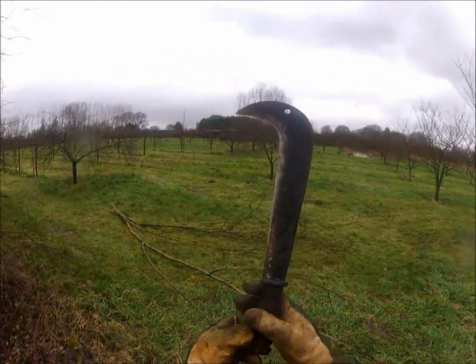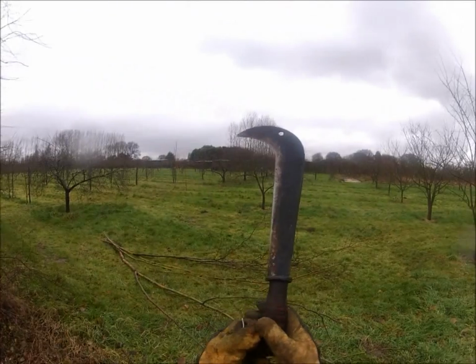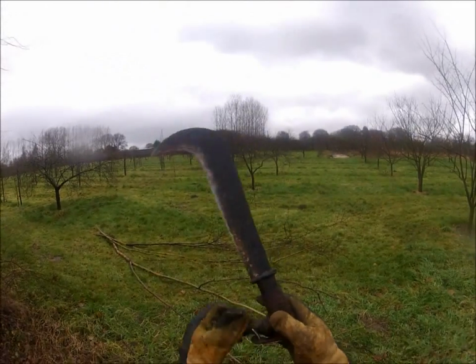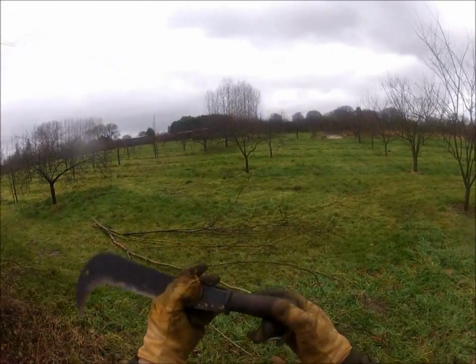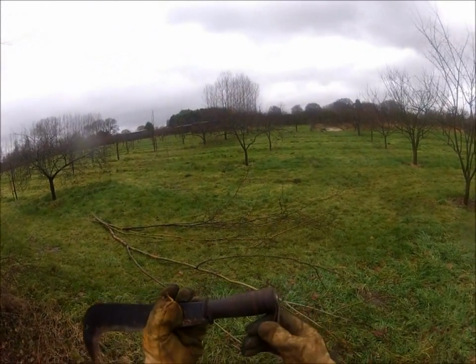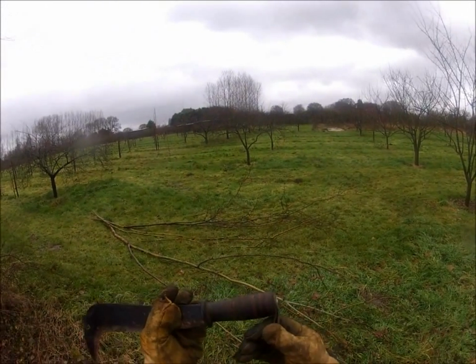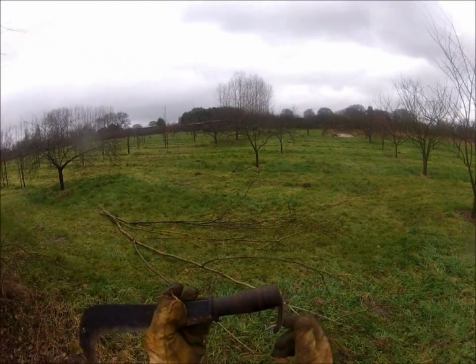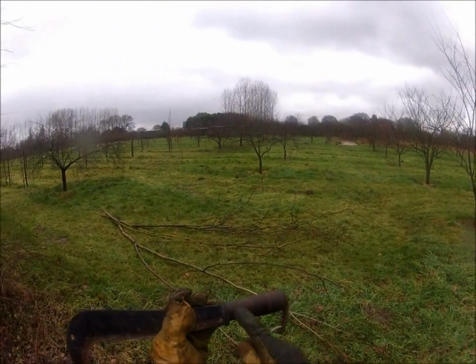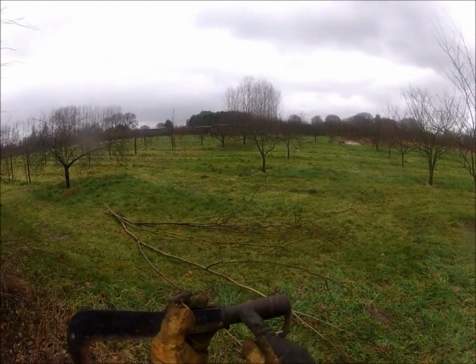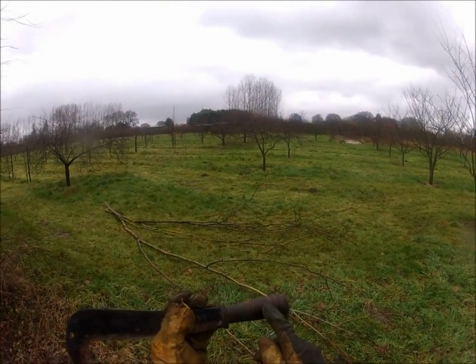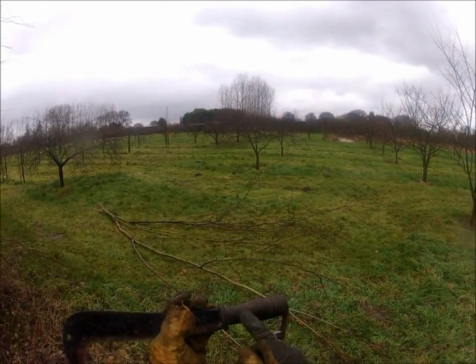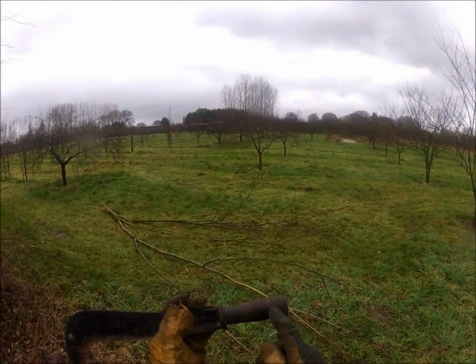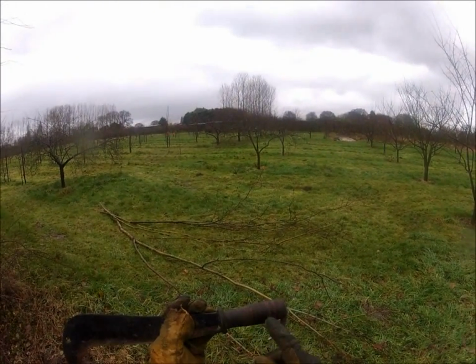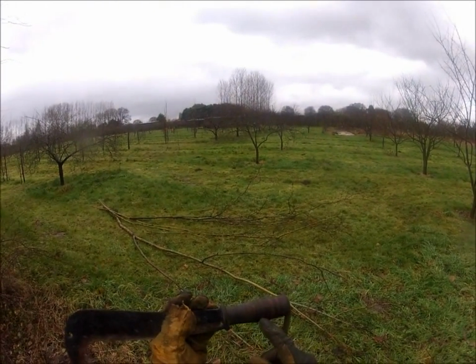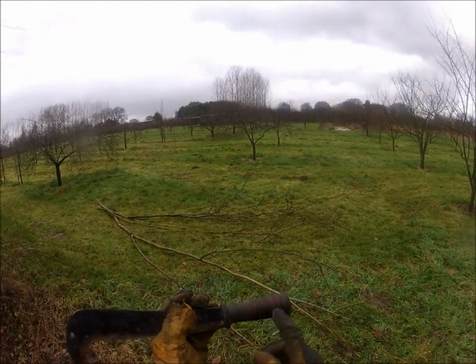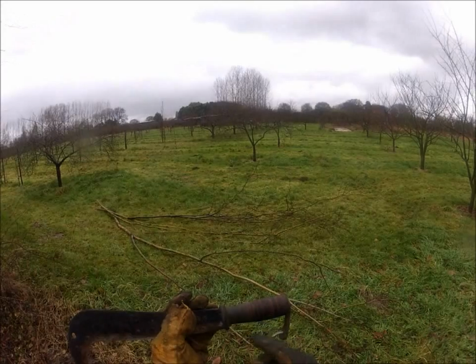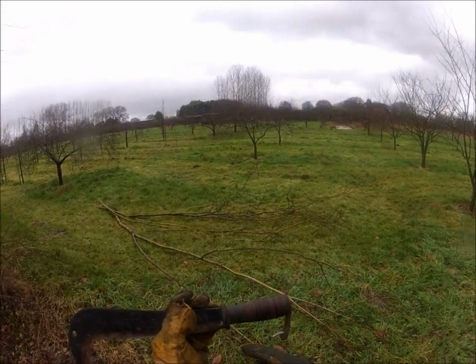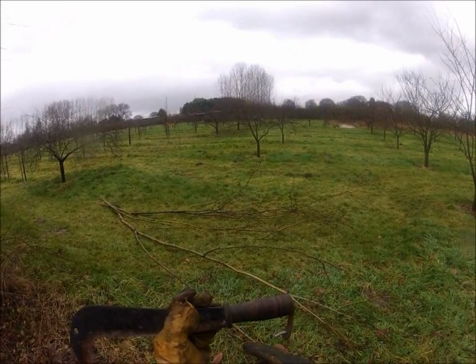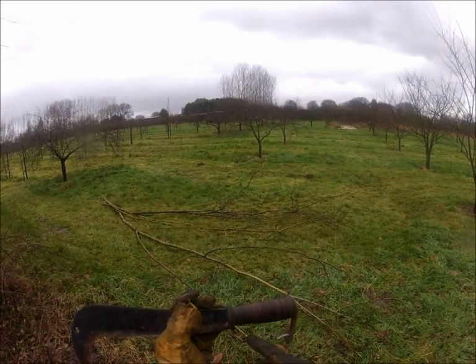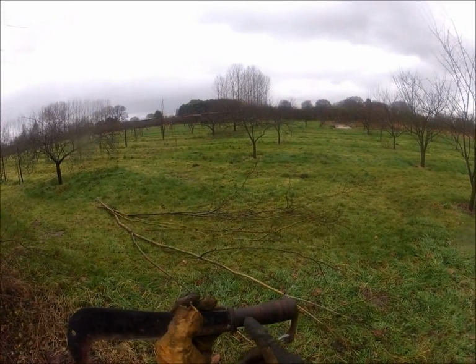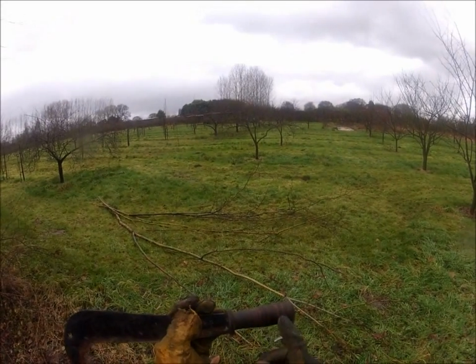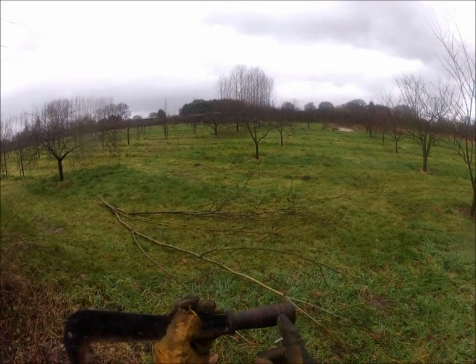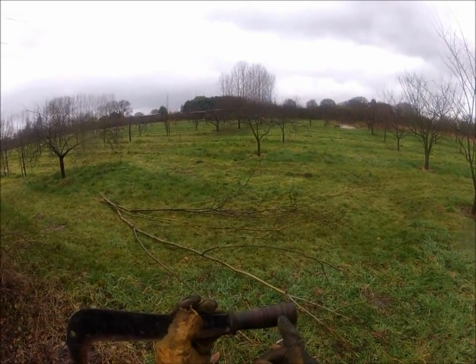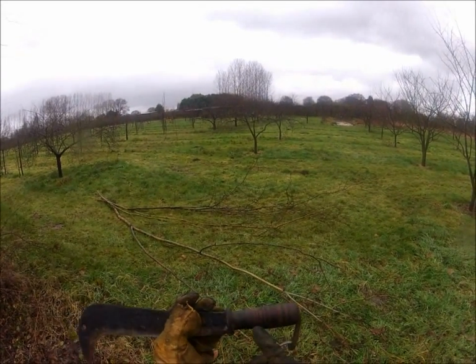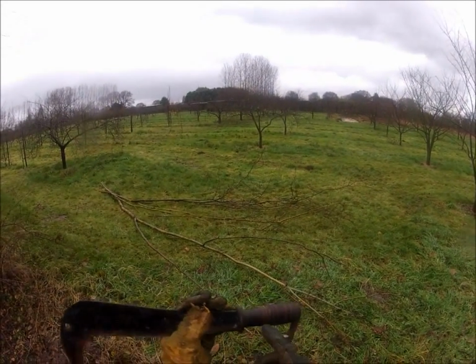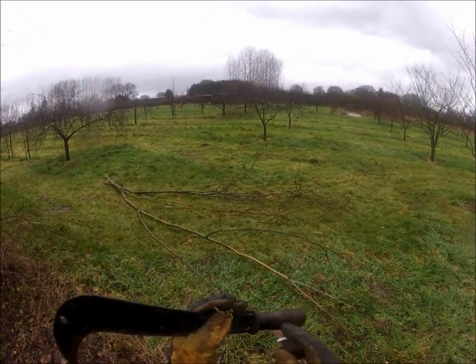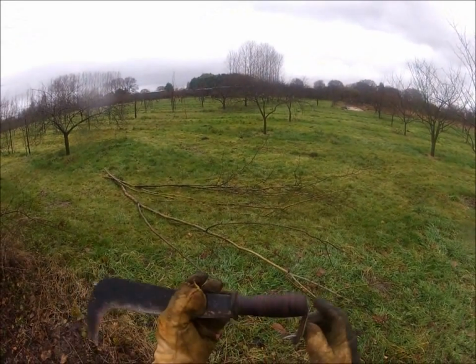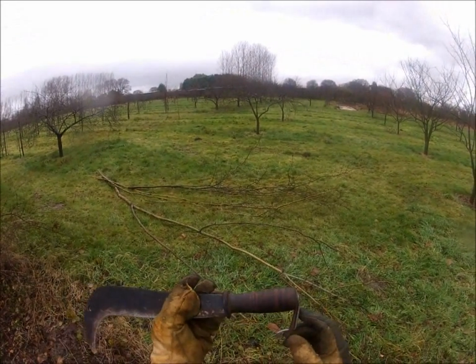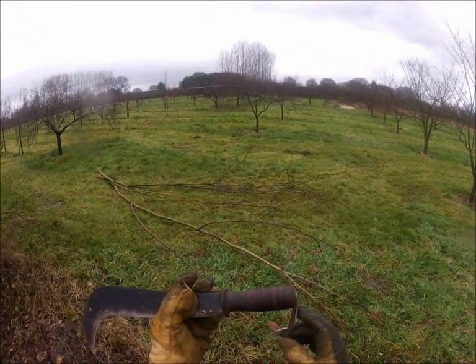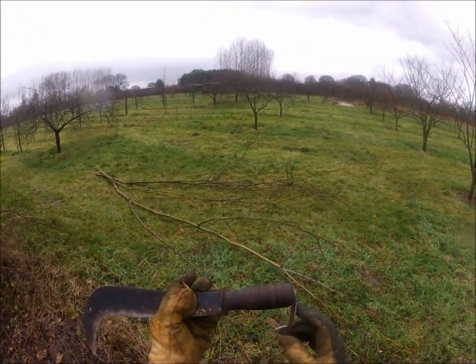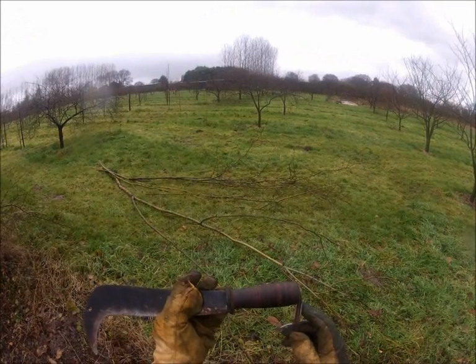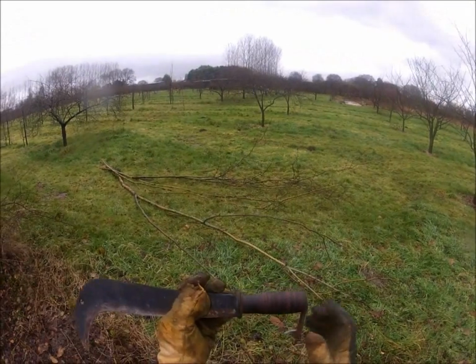I had a wooden billhook — a wooden handle — which cracked. And that's a real pain if that happens. This won't crack. So that's really good.